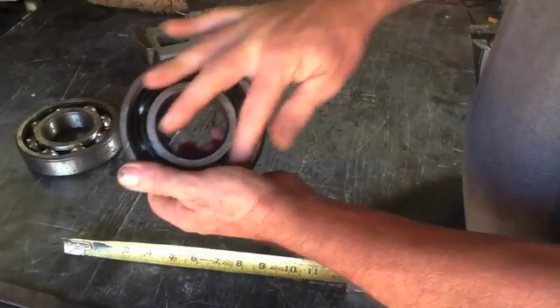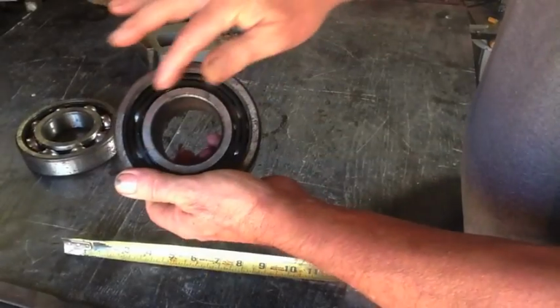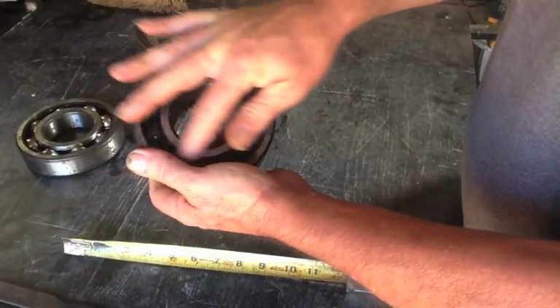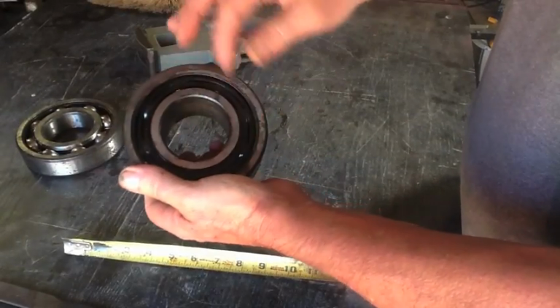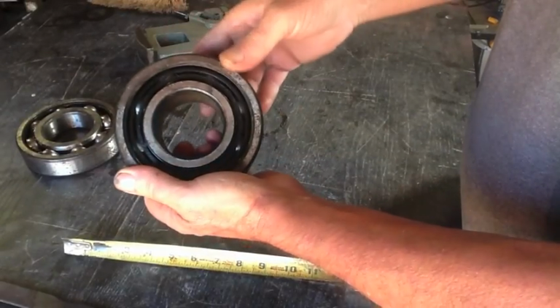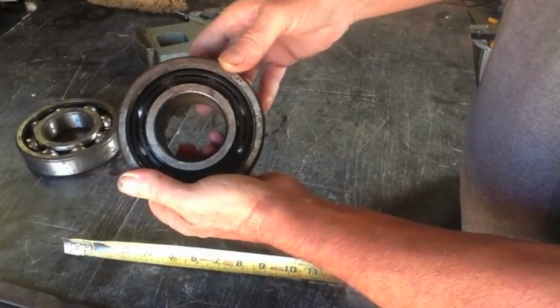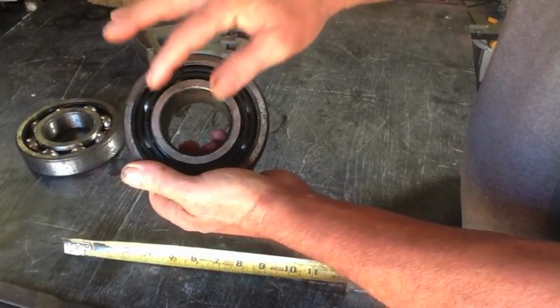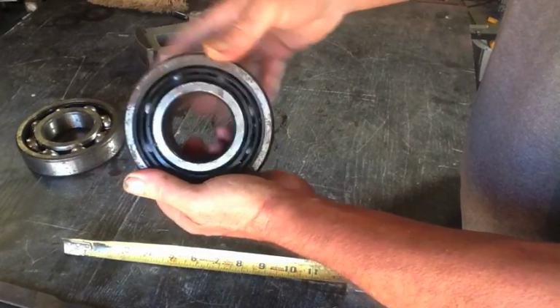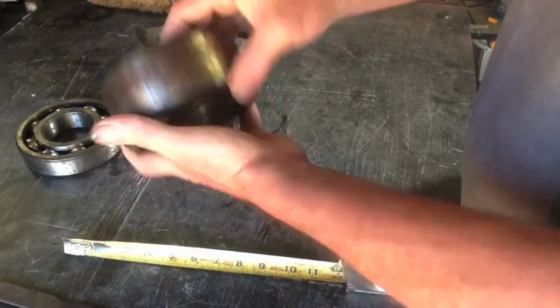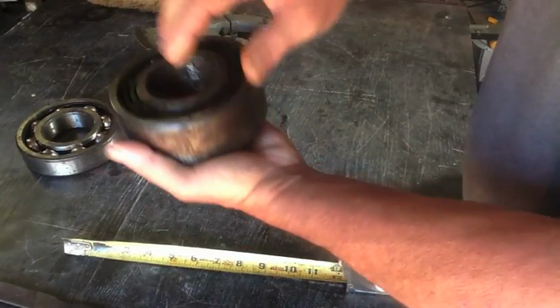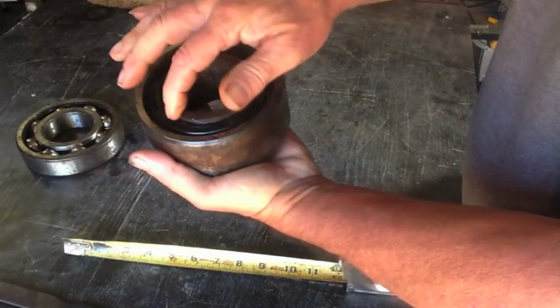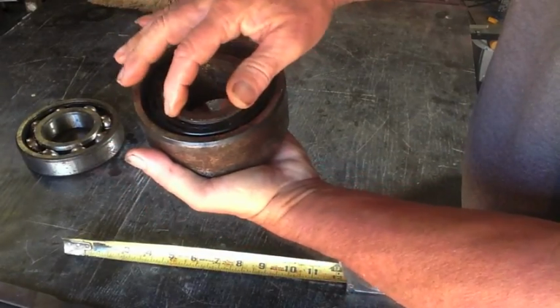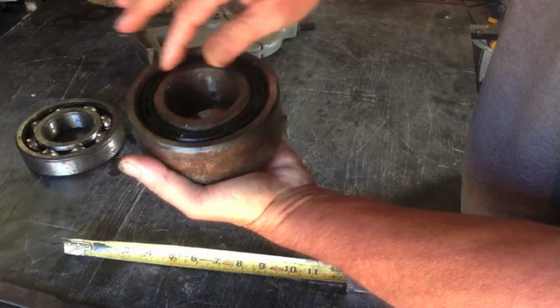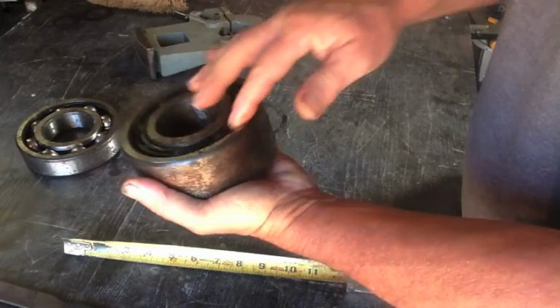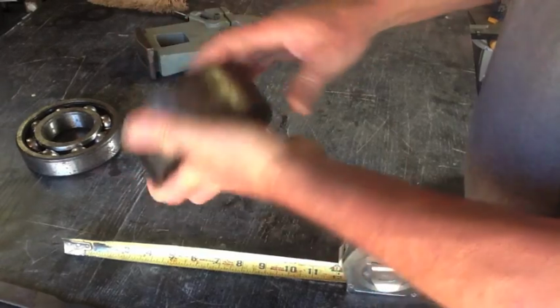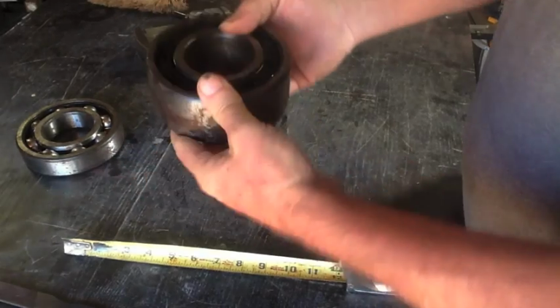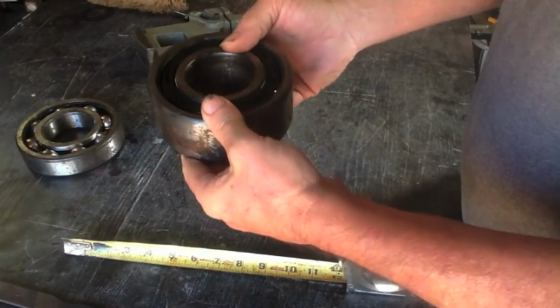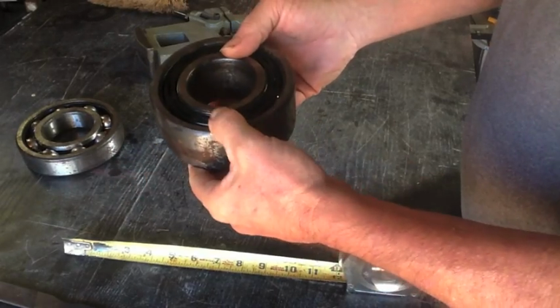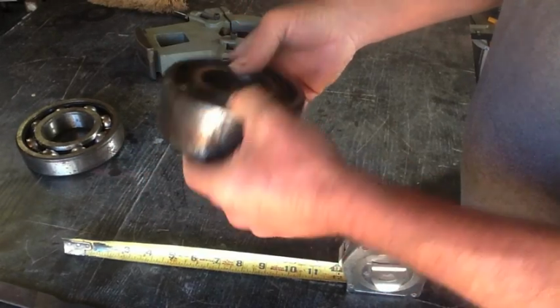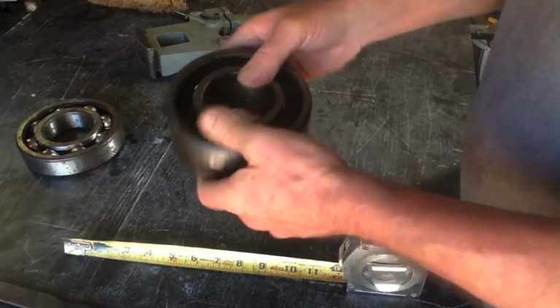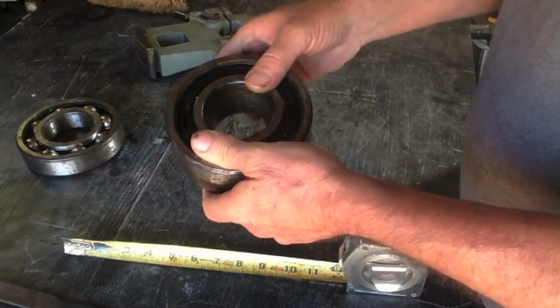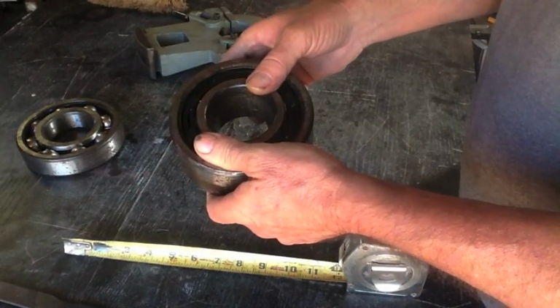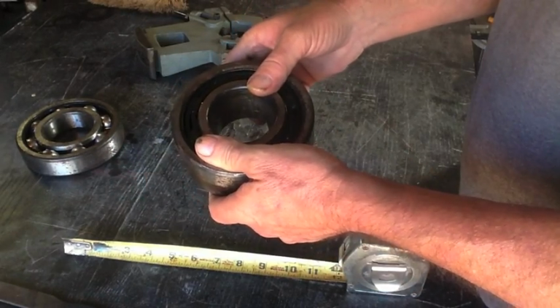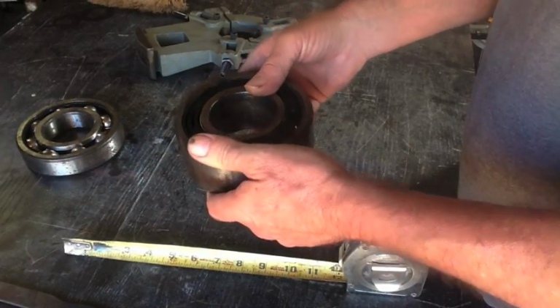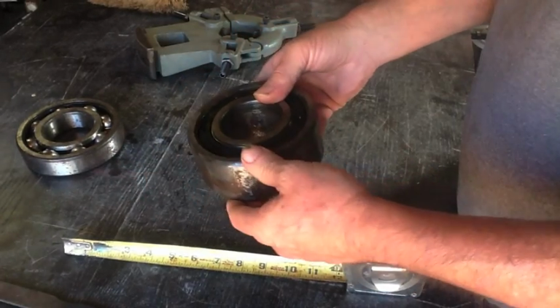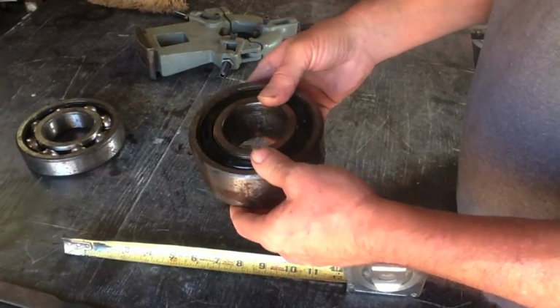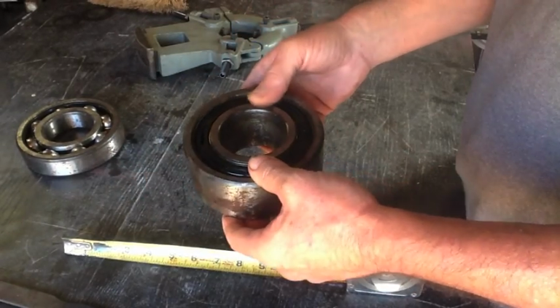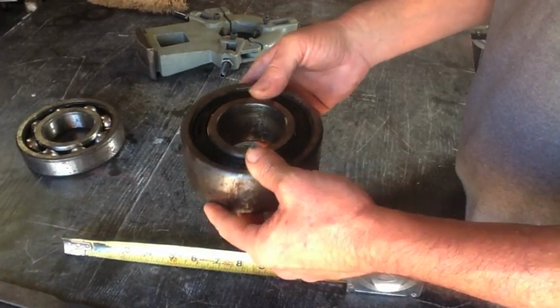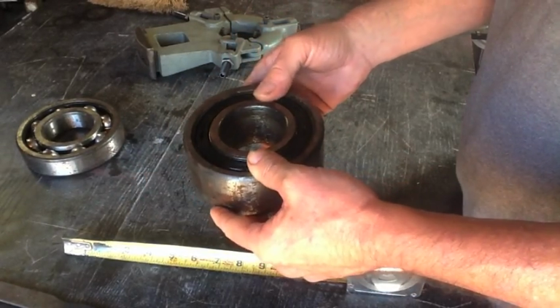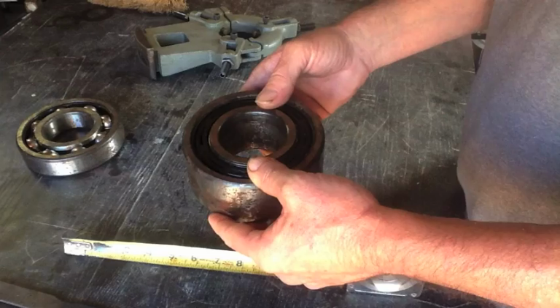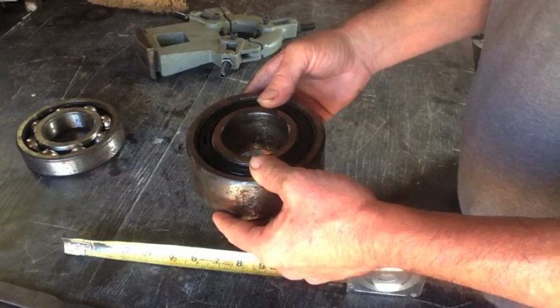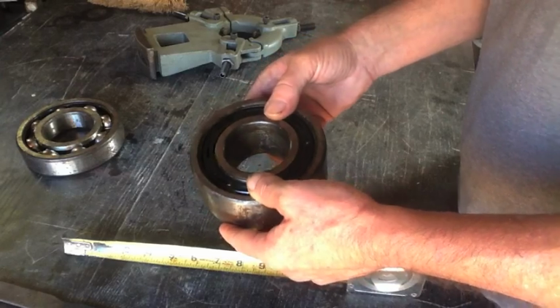There are two sets of ball bearings in here, one on this side and one on that side. So let's go ahead and take this apart and see how successful we are at doing that.